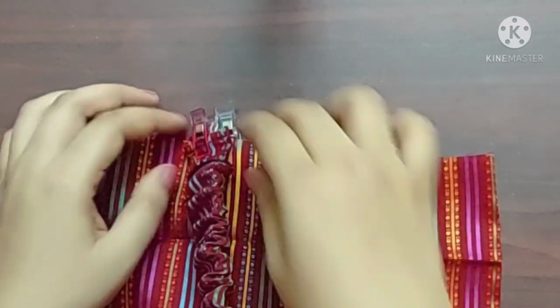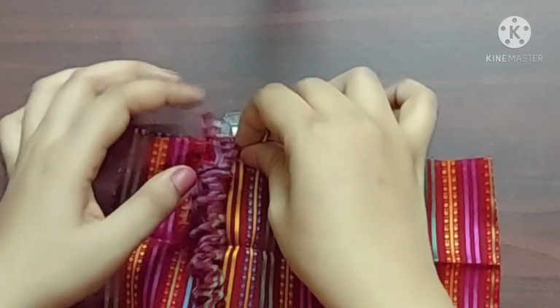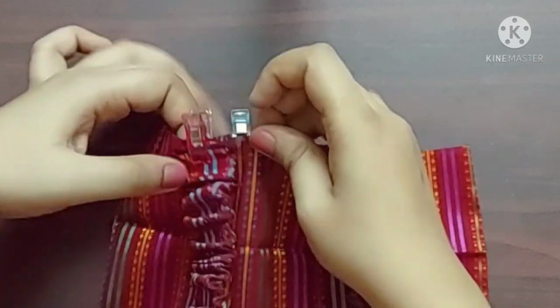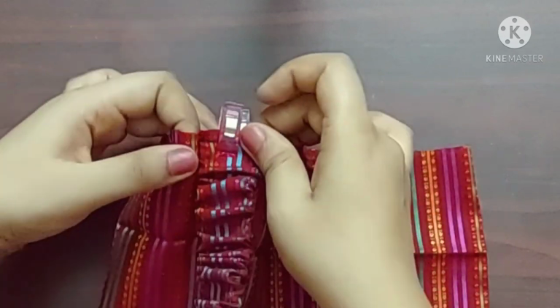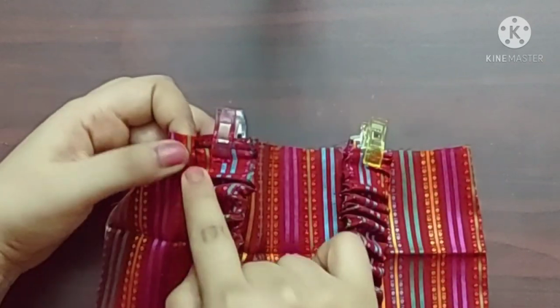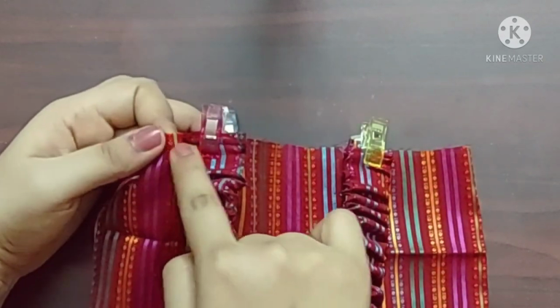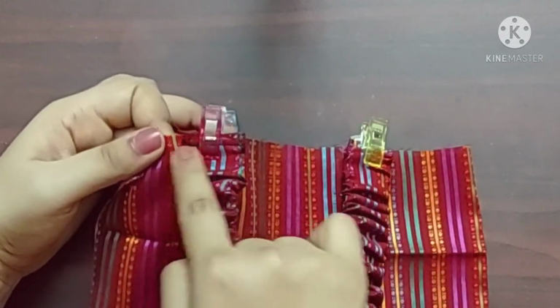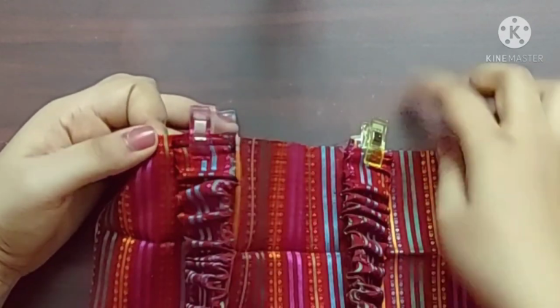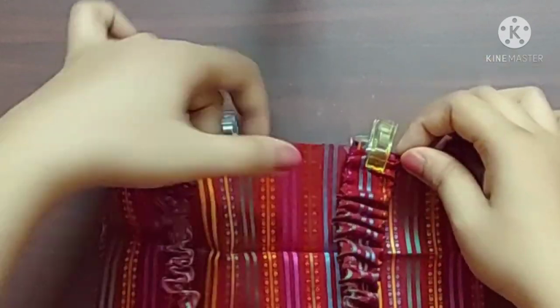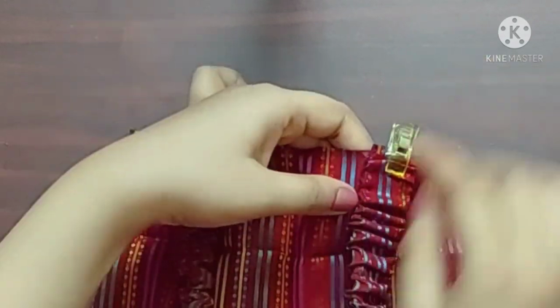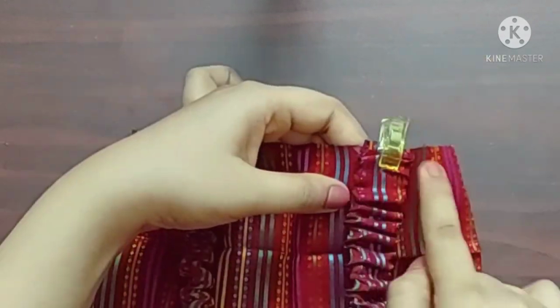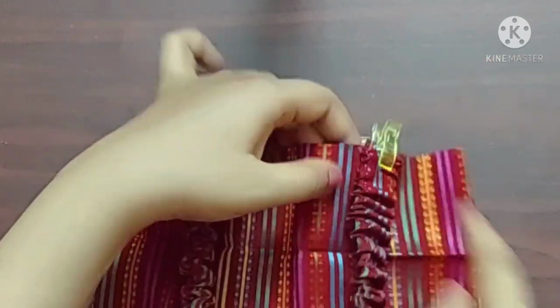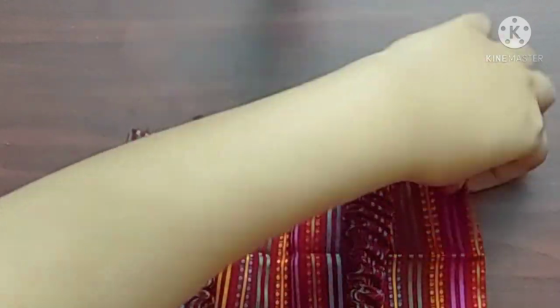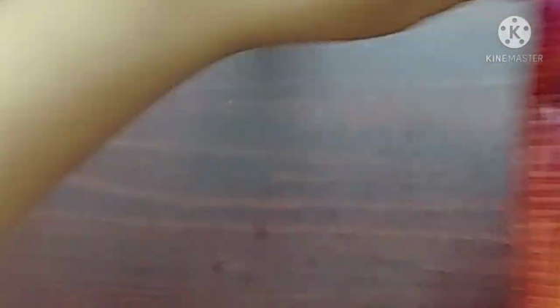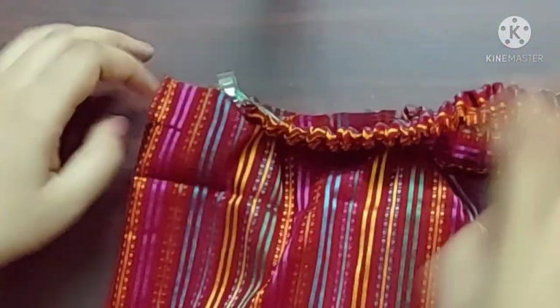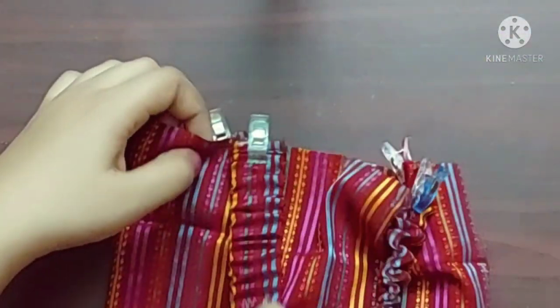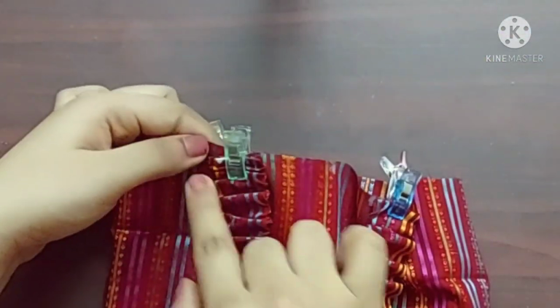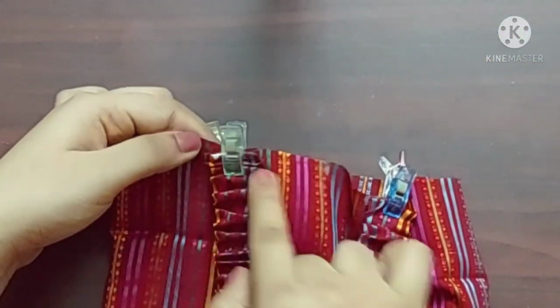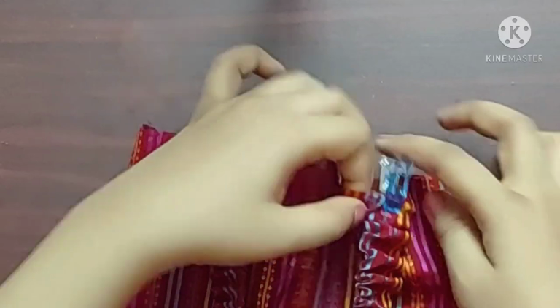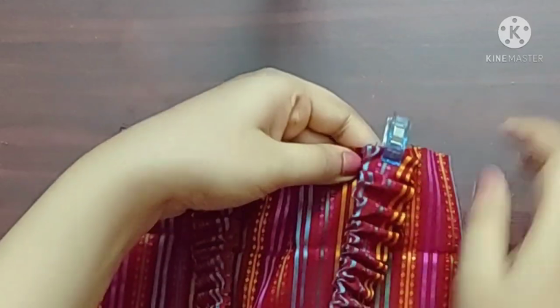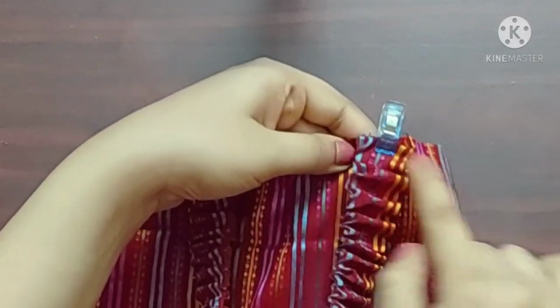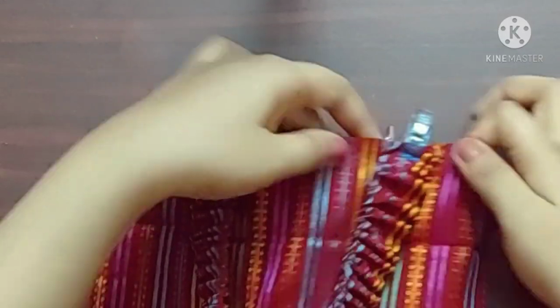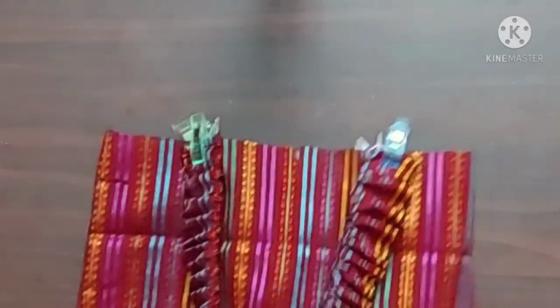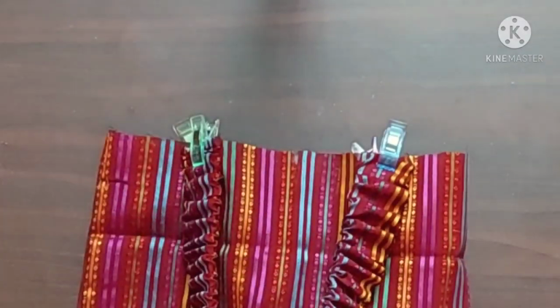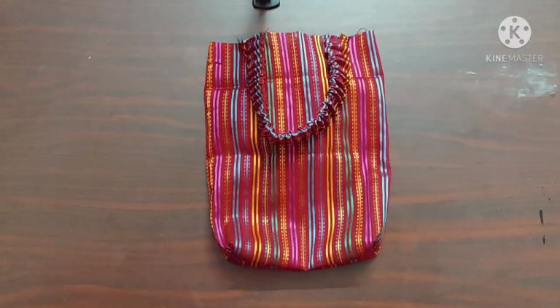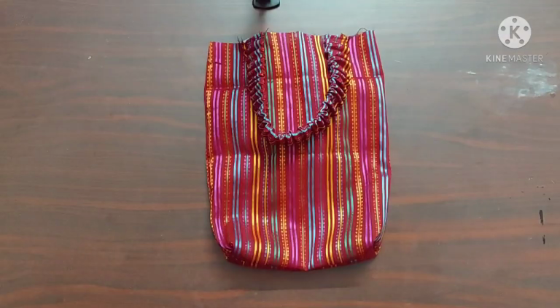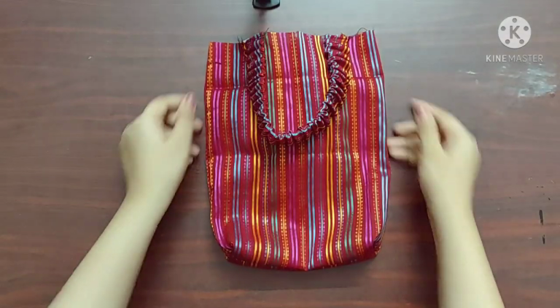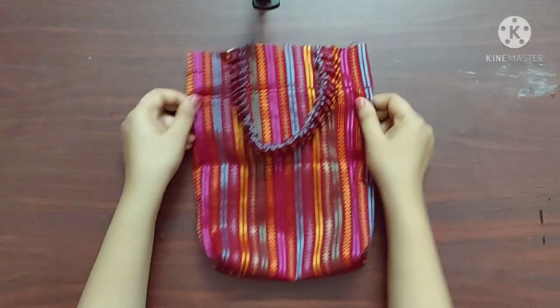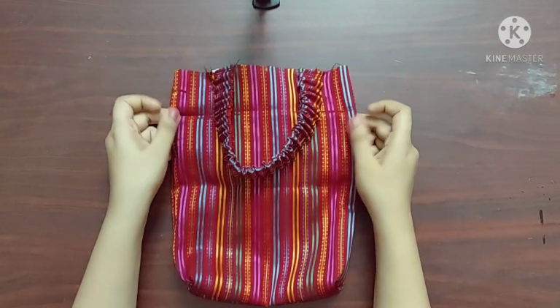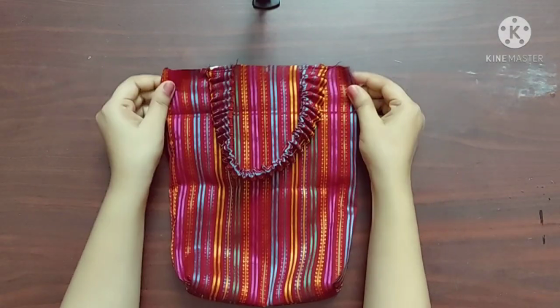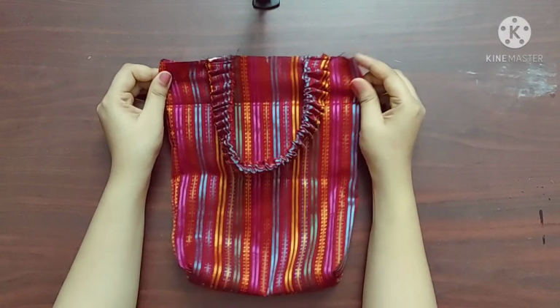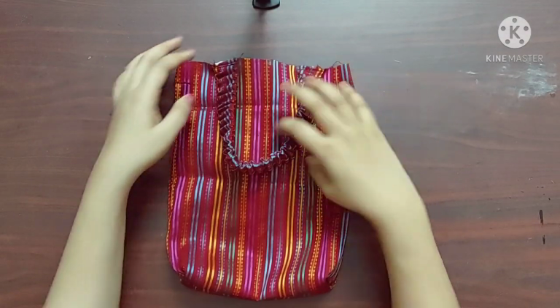I'll give a straight stitch here. Now the outer portion of the bag is complete.